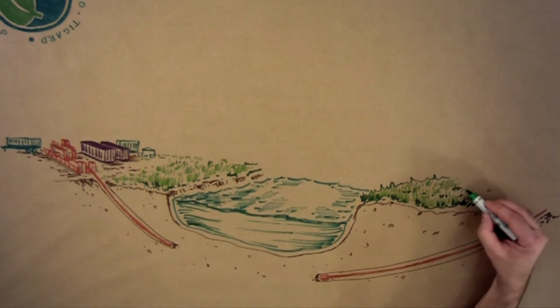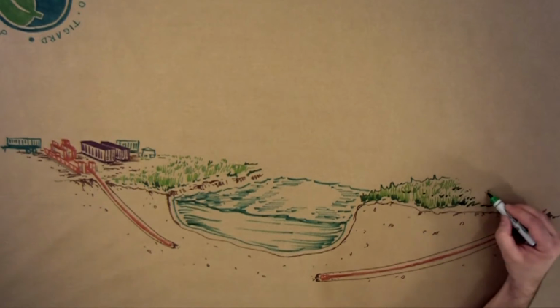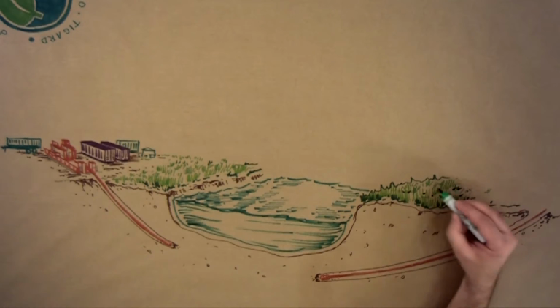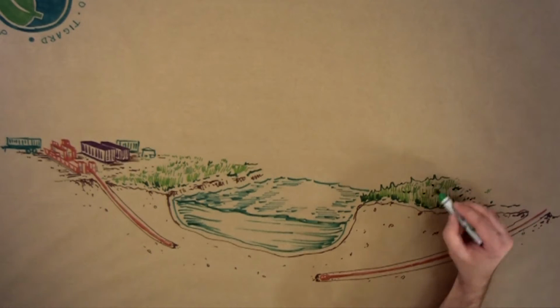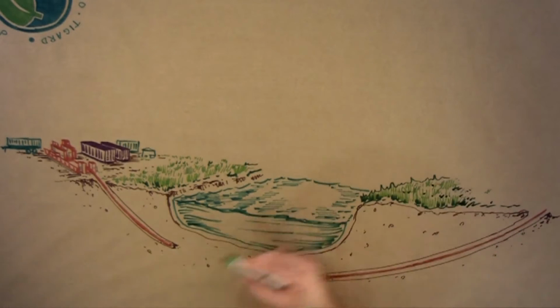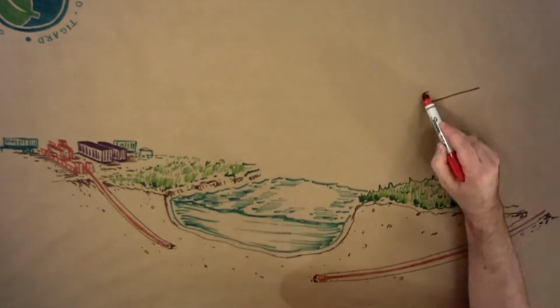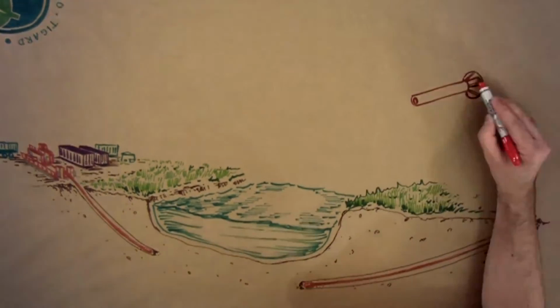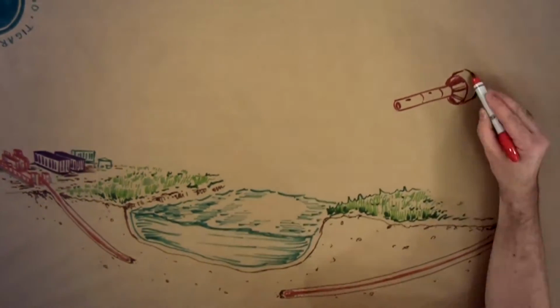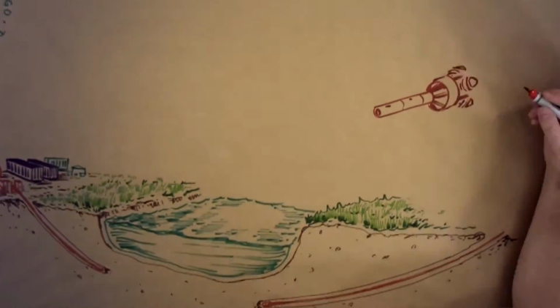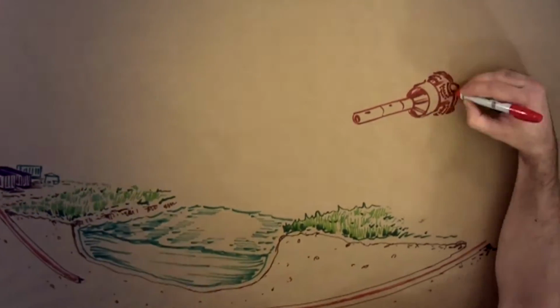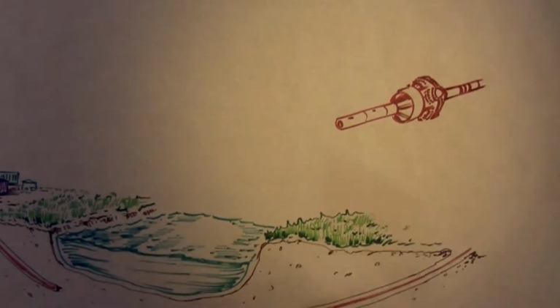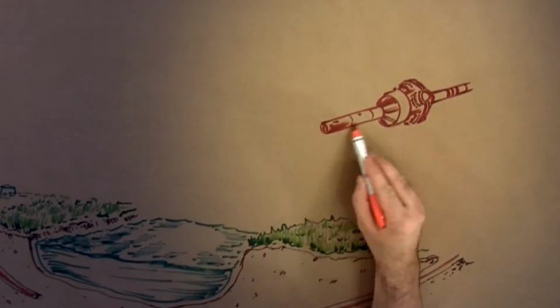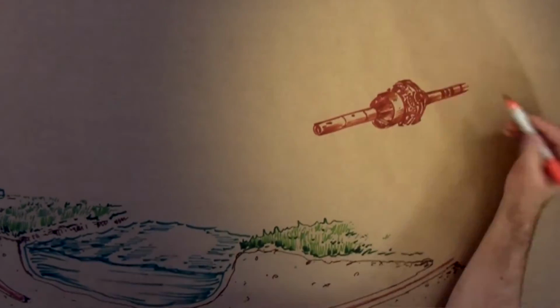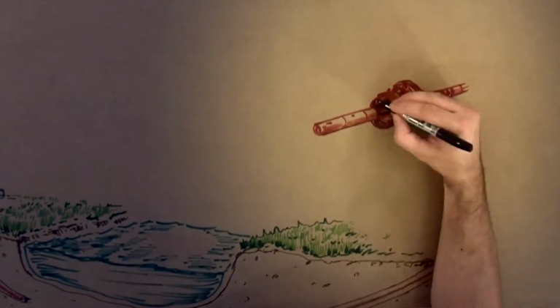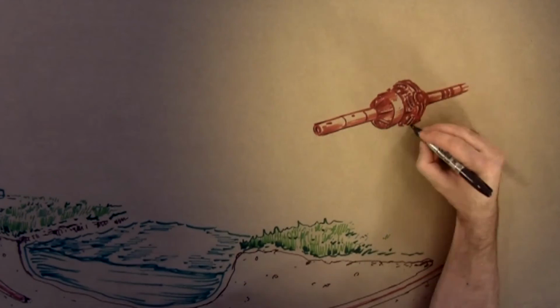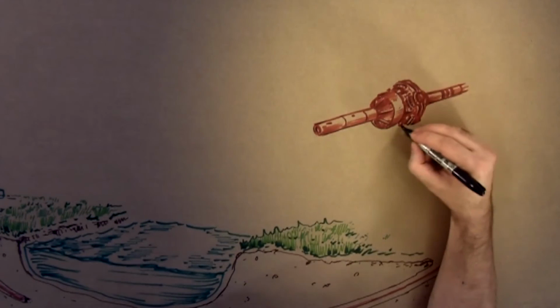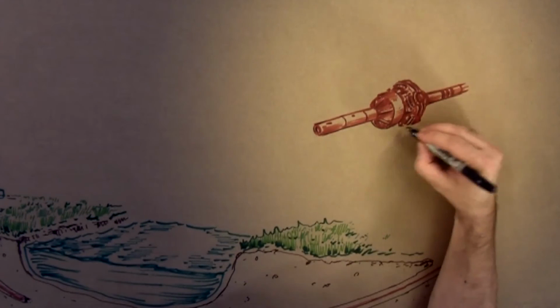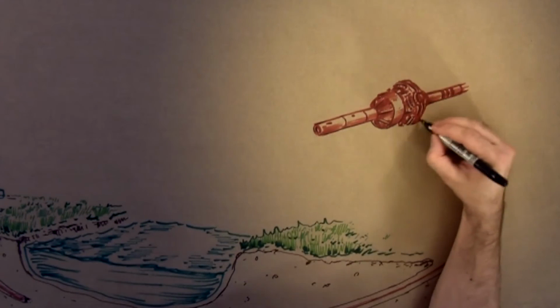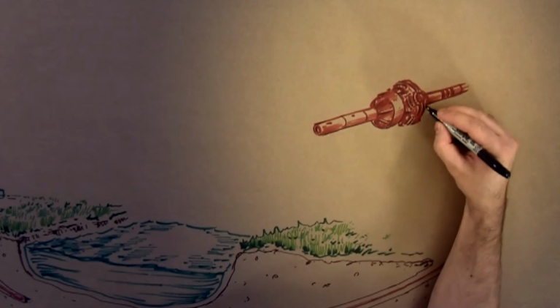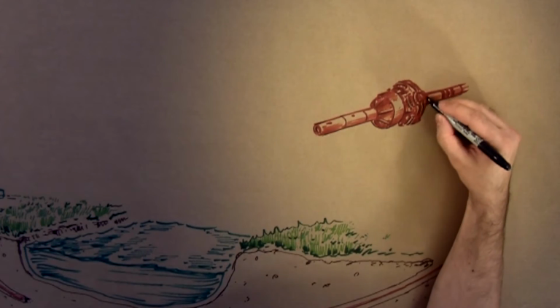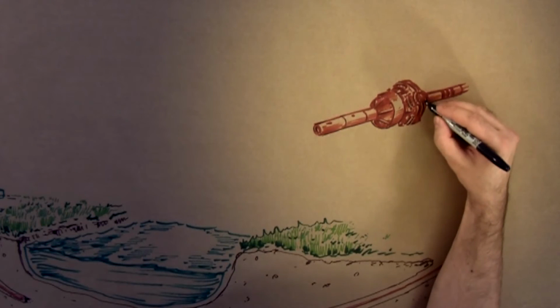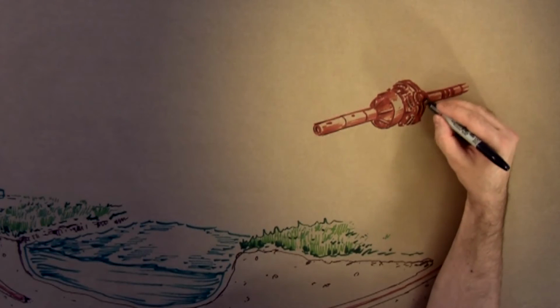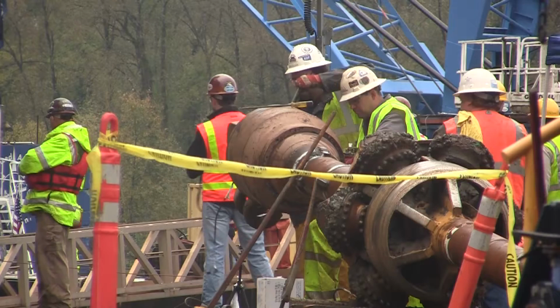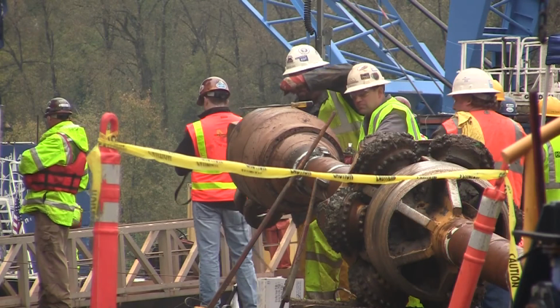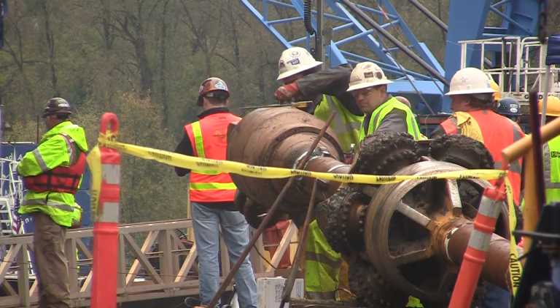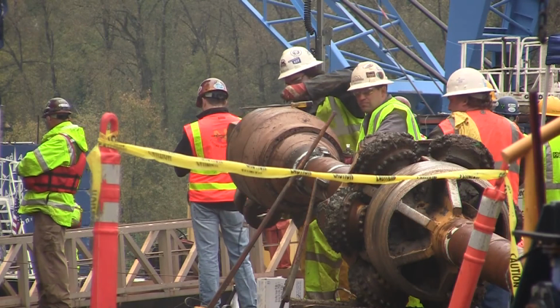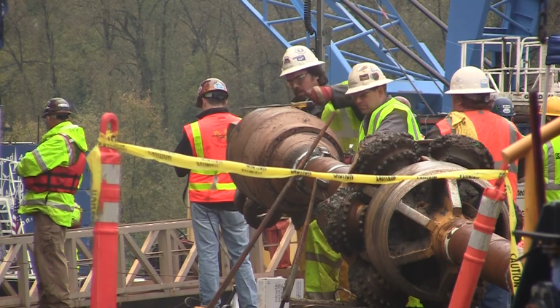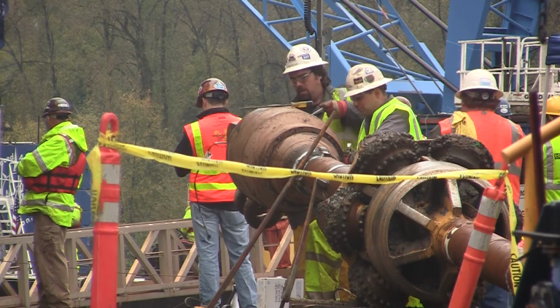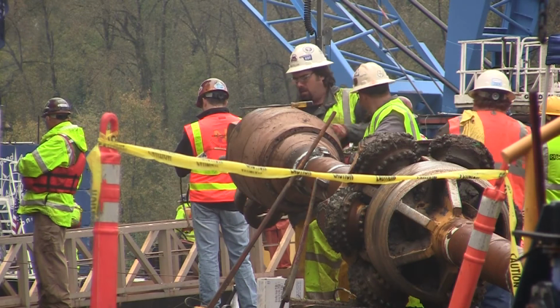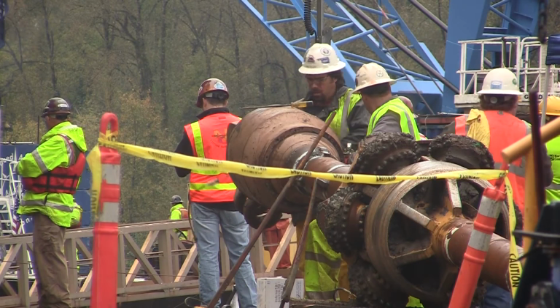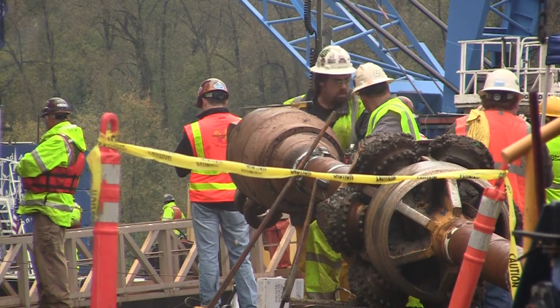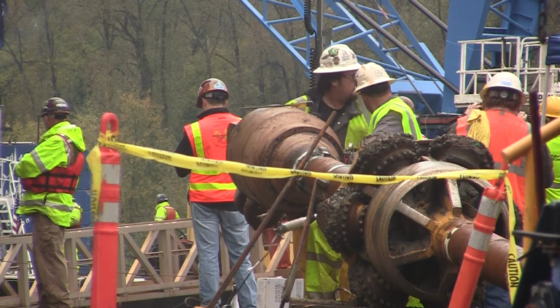The hole was then gradually enlarged, or reamed, using specialized cutting equipment. This had to be done in three stages to reach a diameter big enough to accommodate the new pipe.